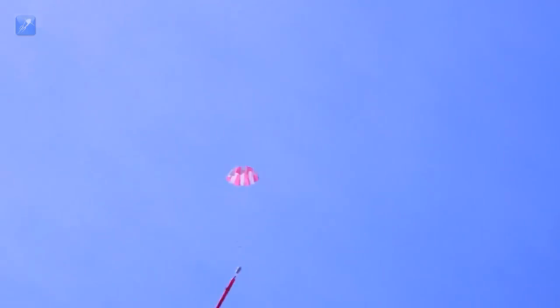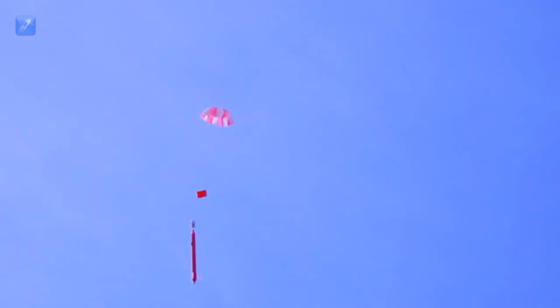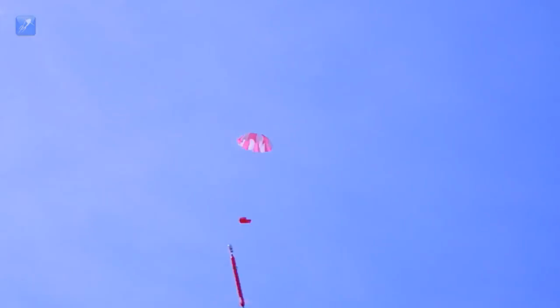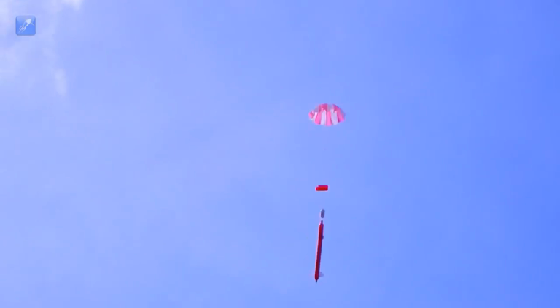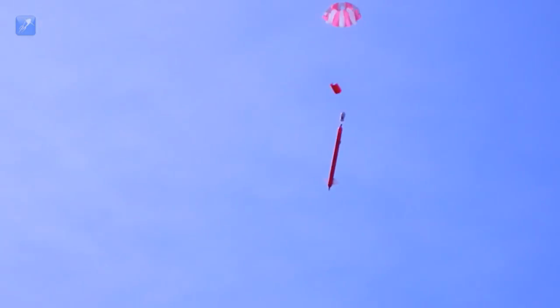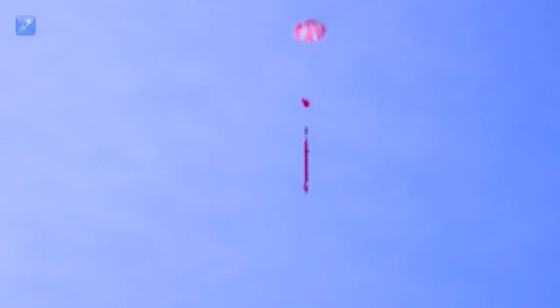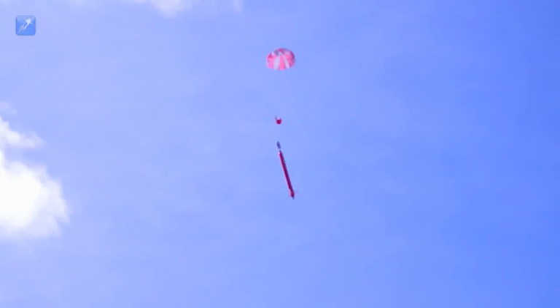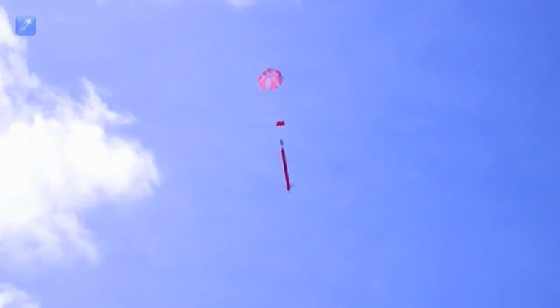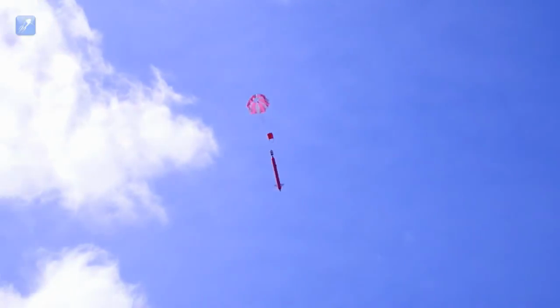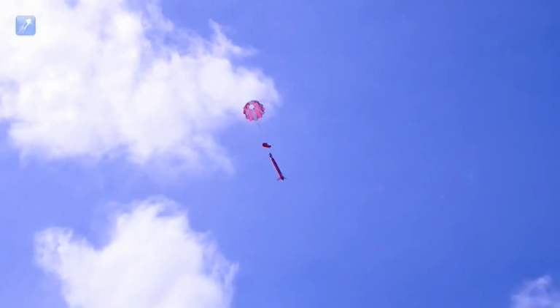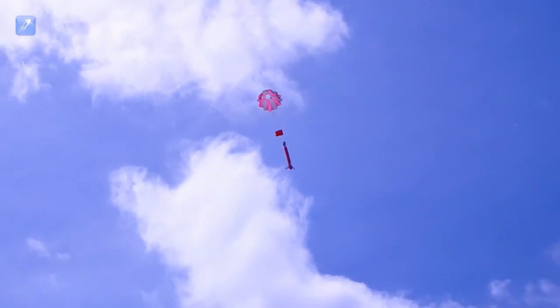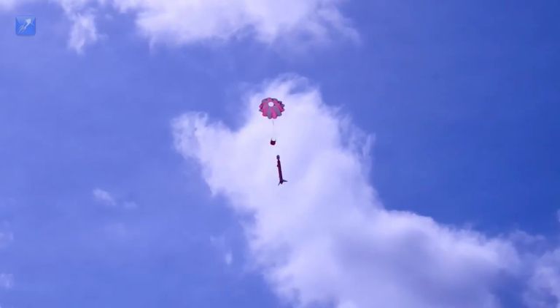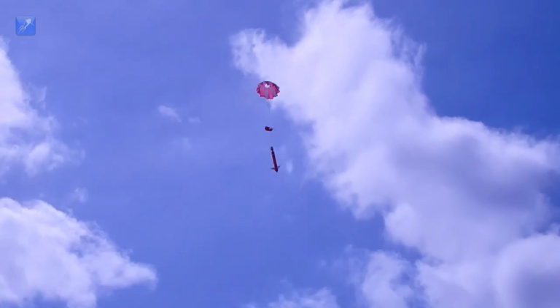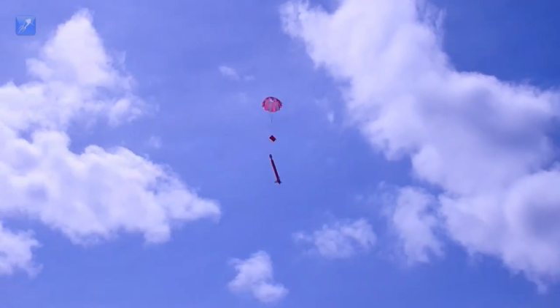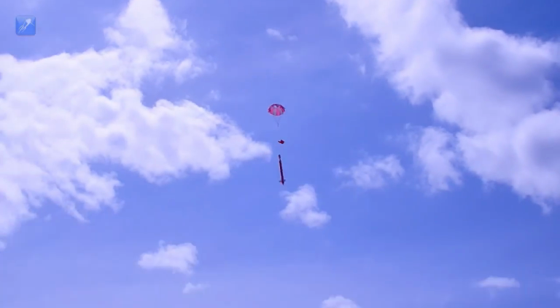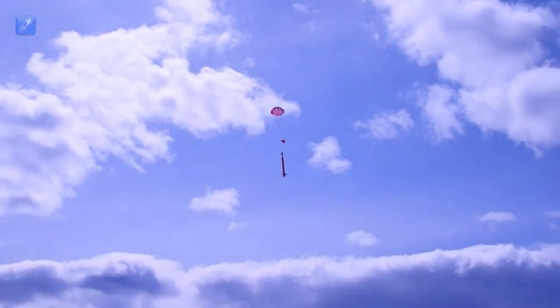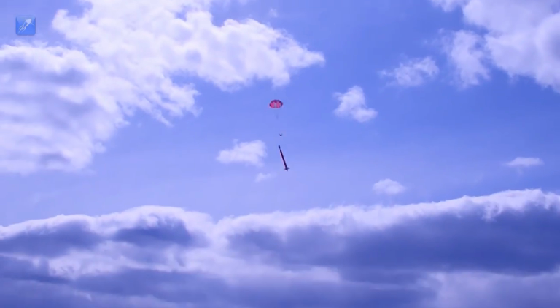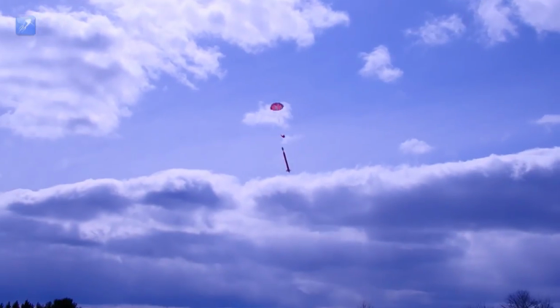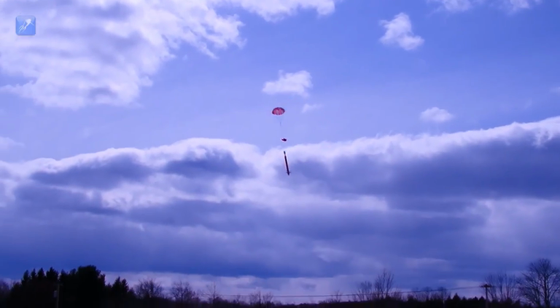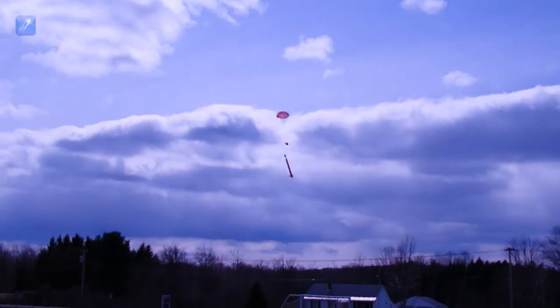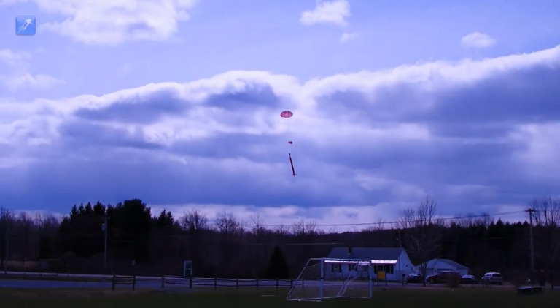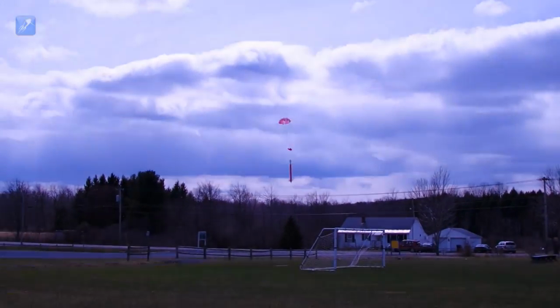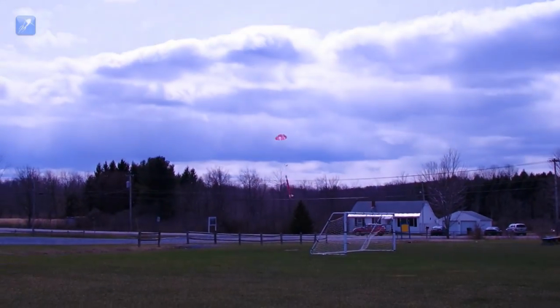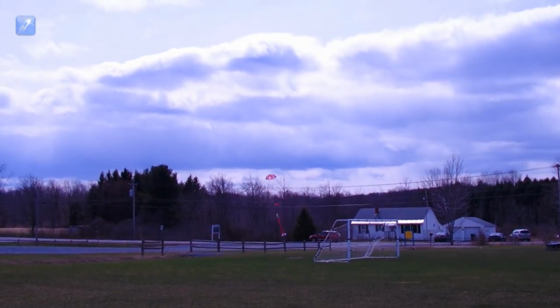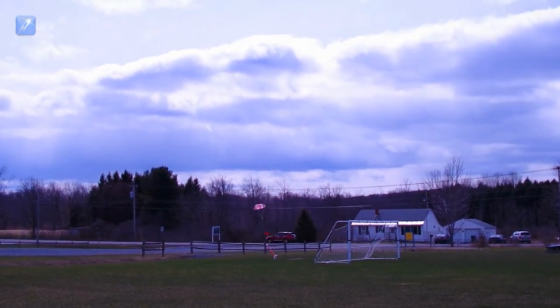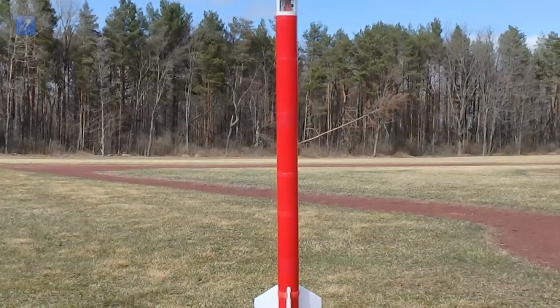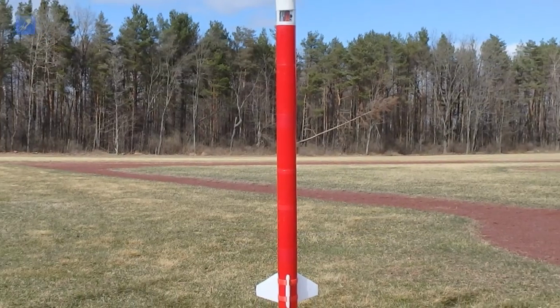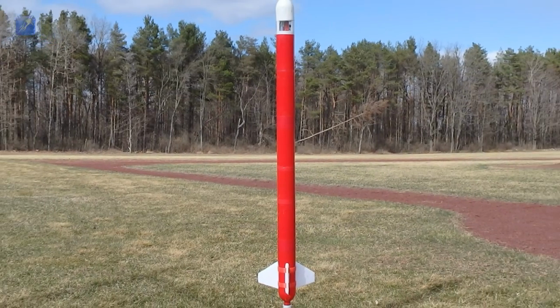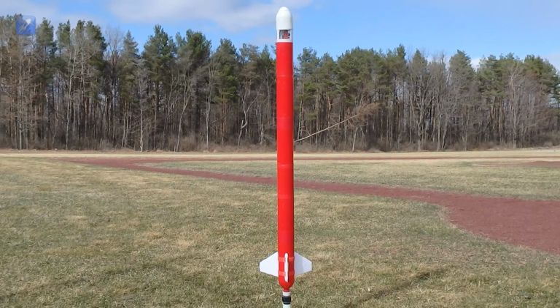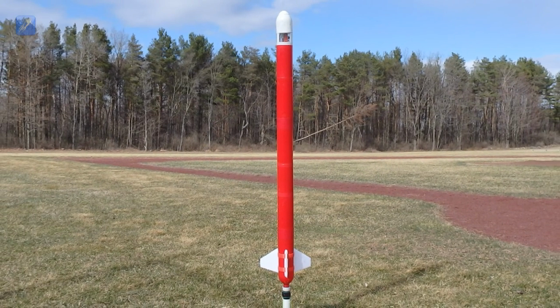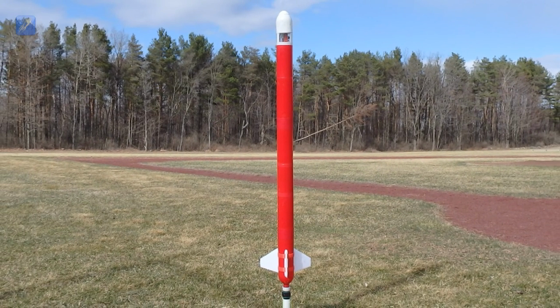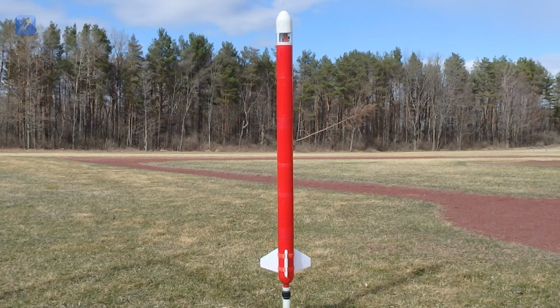So there you have it — we've created a new way to produce some really amazing looking water rocket parts with very little effort. We hope you've enjoyed this little tutorial and you've learned something new. We'll see you next time!